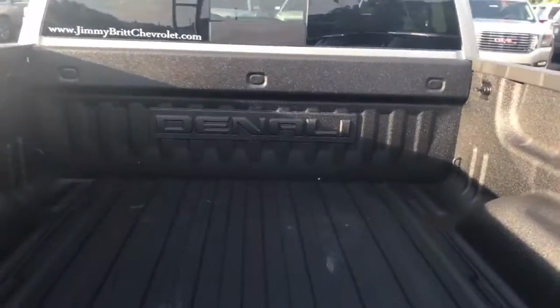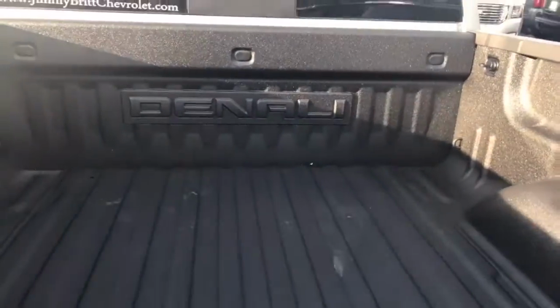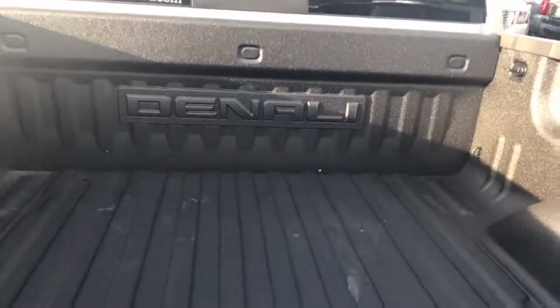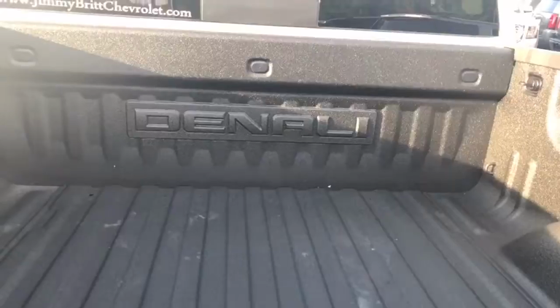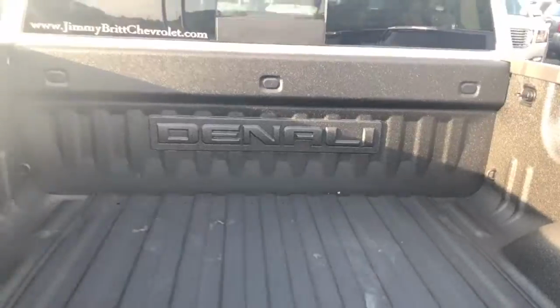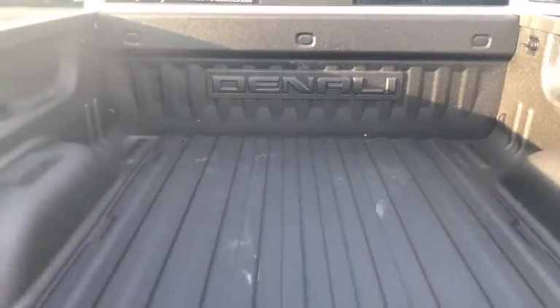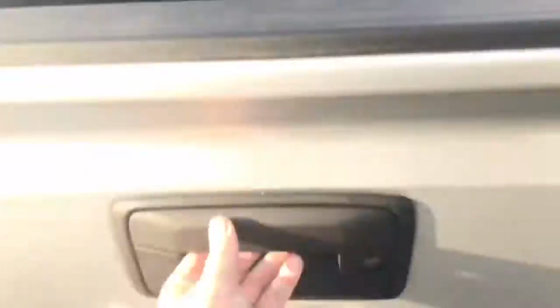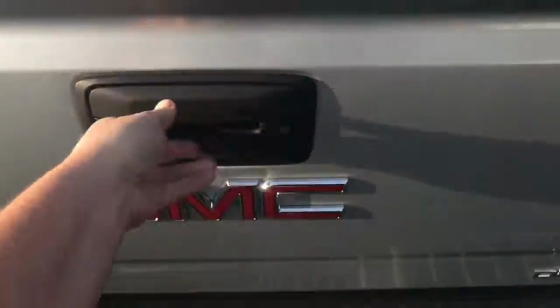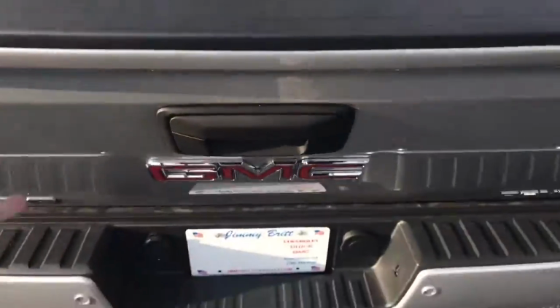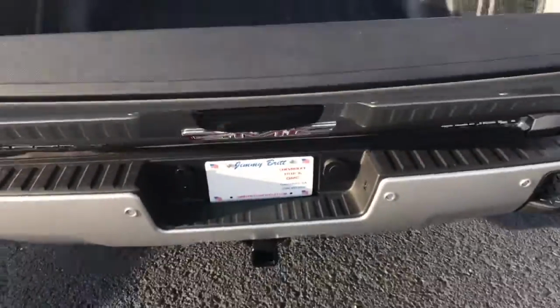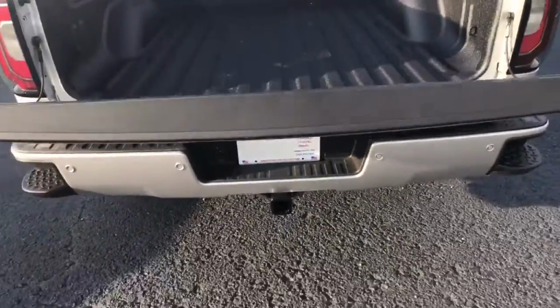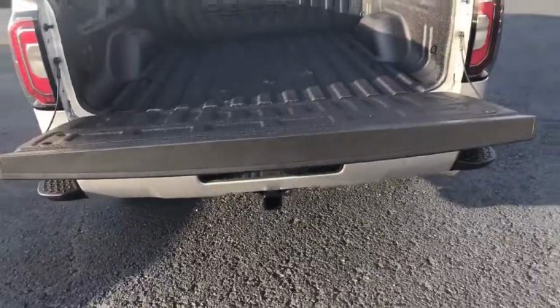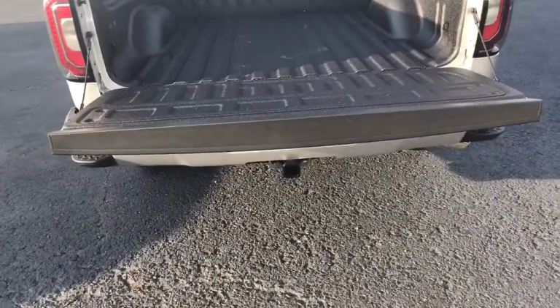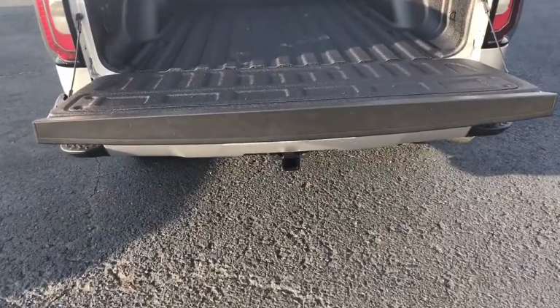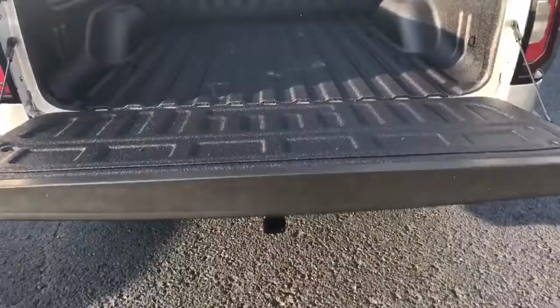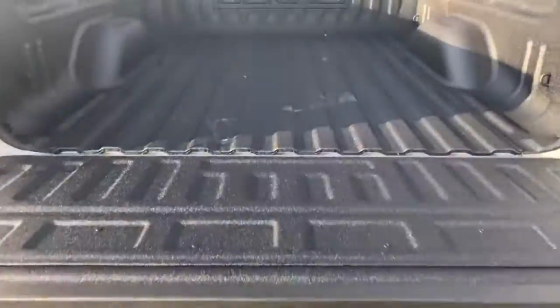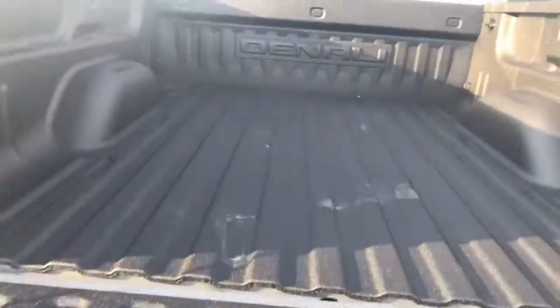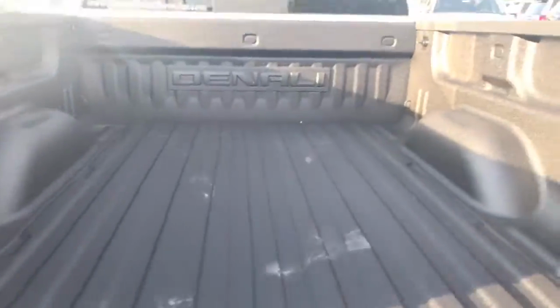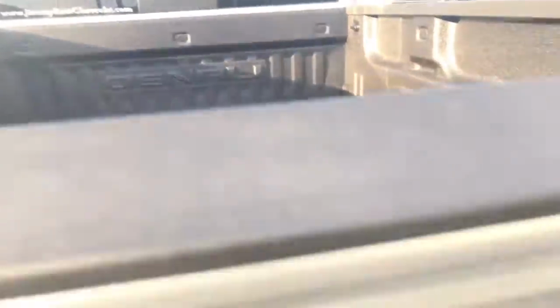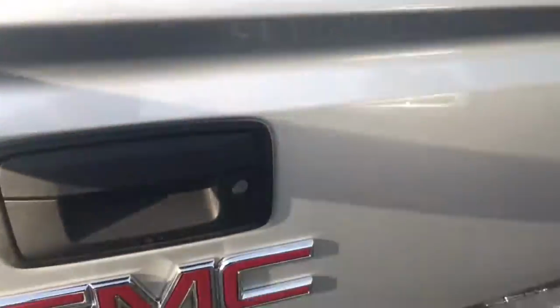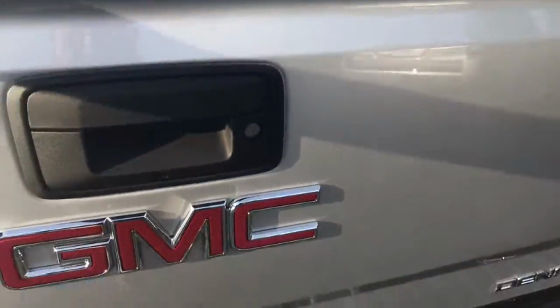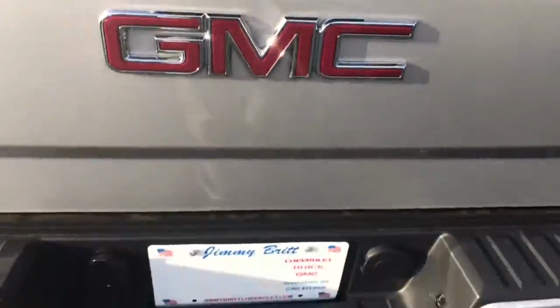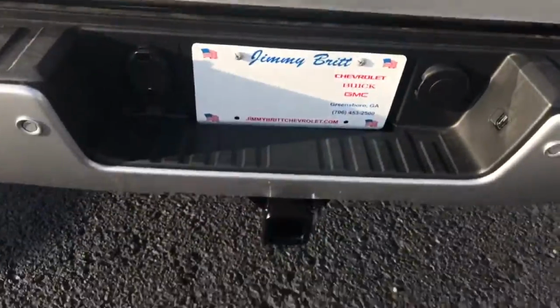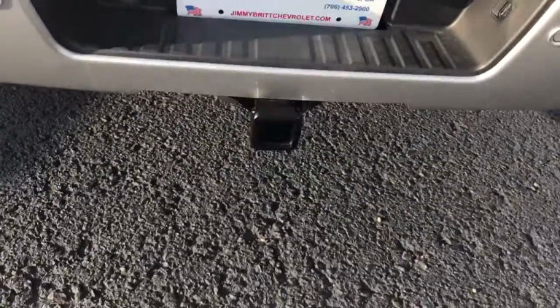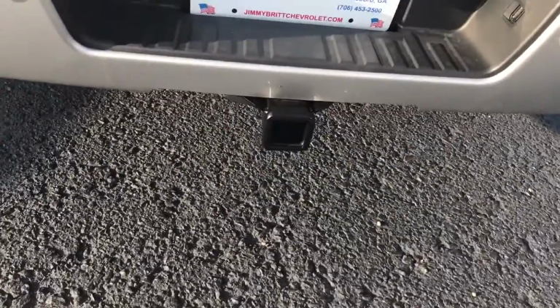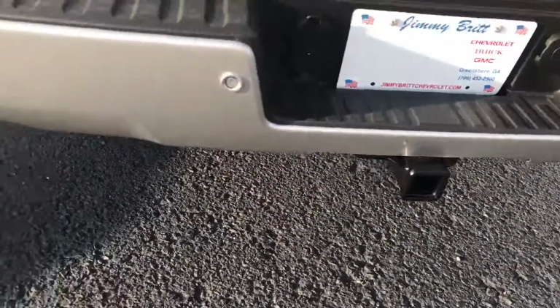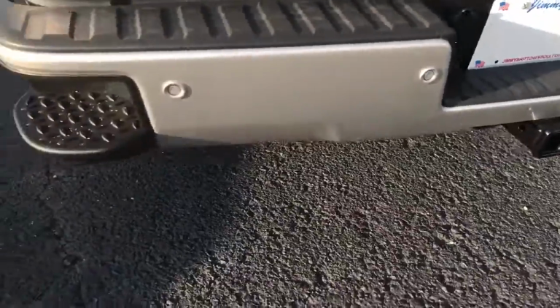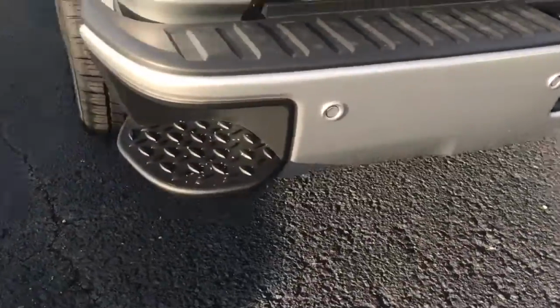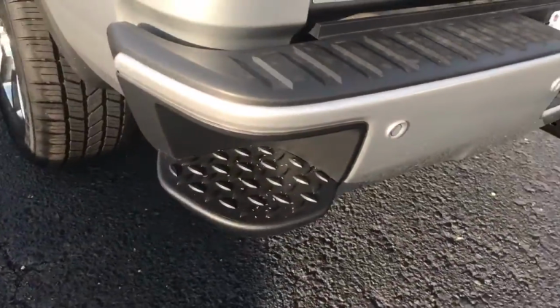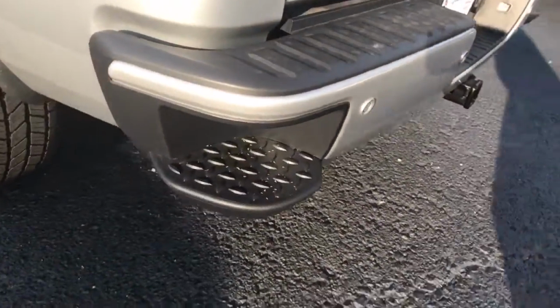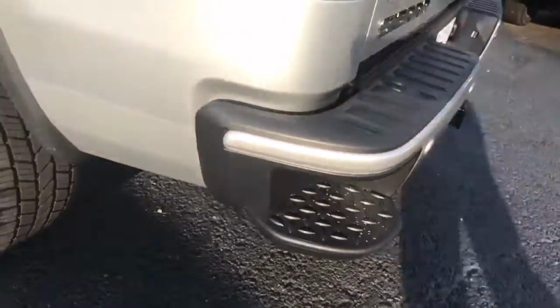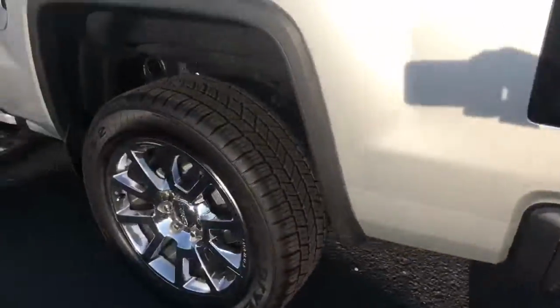It does have the factory spray-in Denali bed liner. It has the easy assist tailgate — no more drop in the tailgate. It does have a rear backup camera which I'll show you in a minute. Class 3 hitch. There's the other step up there for you.